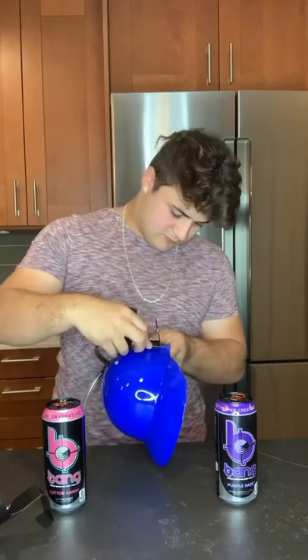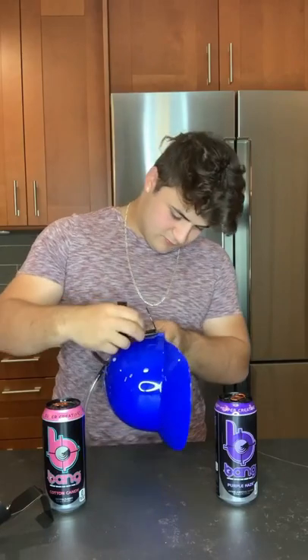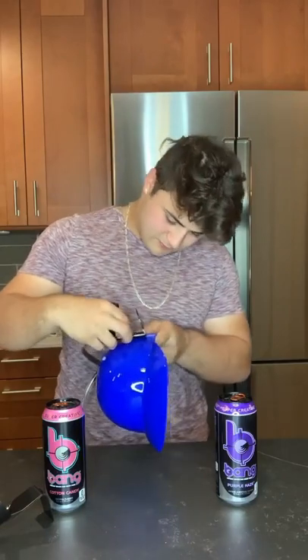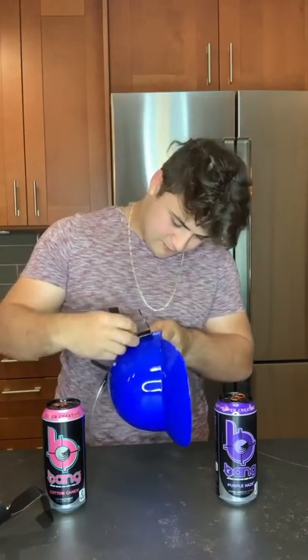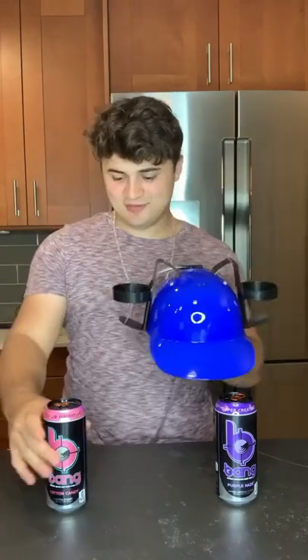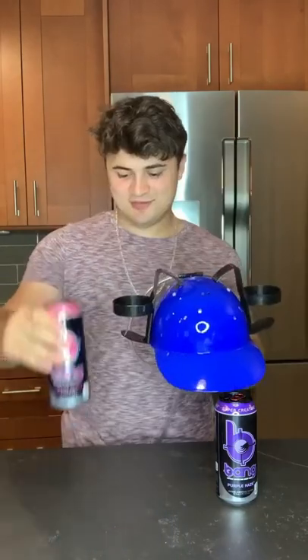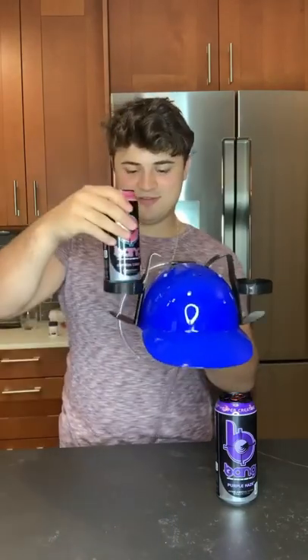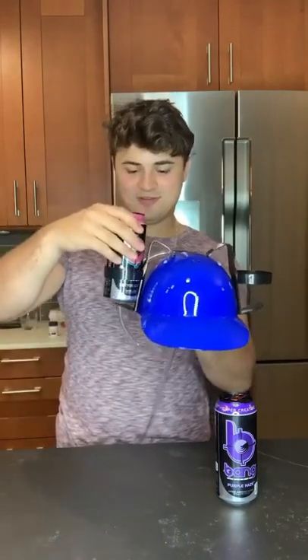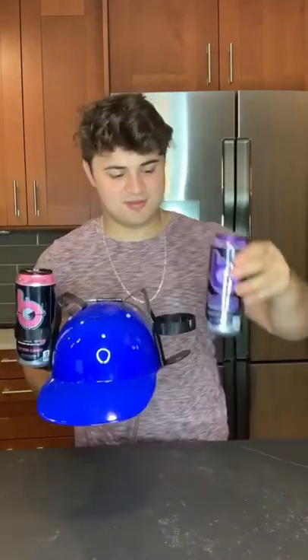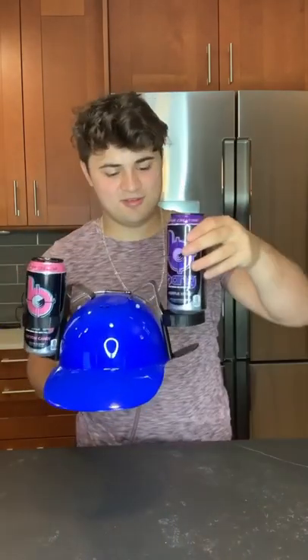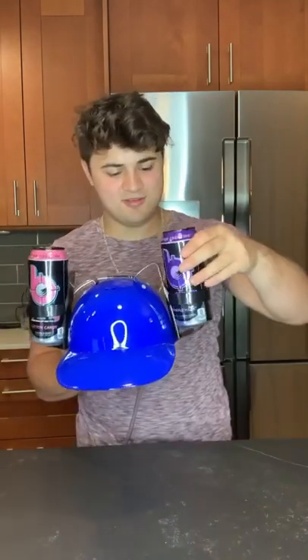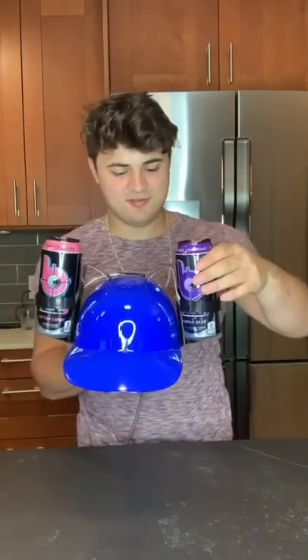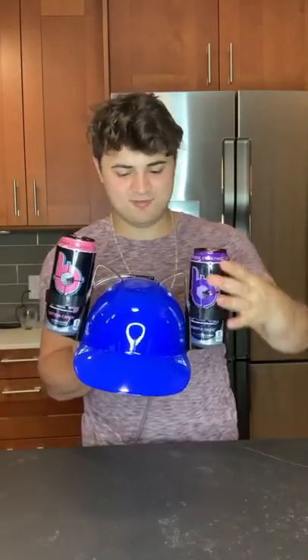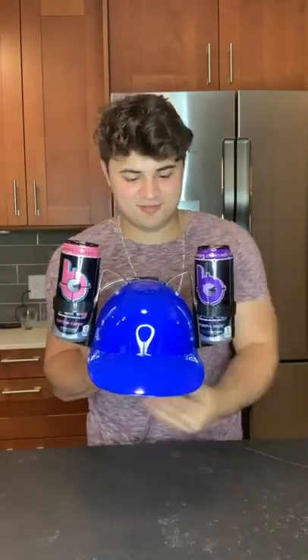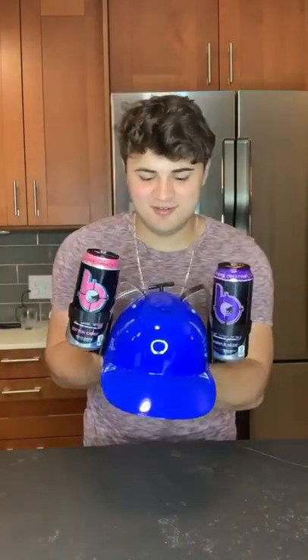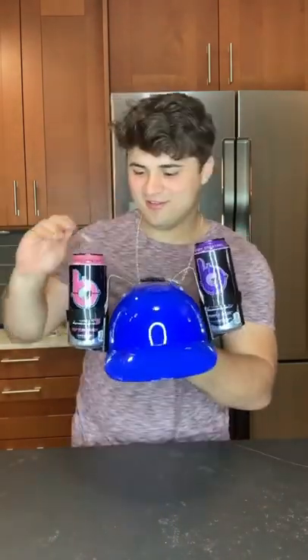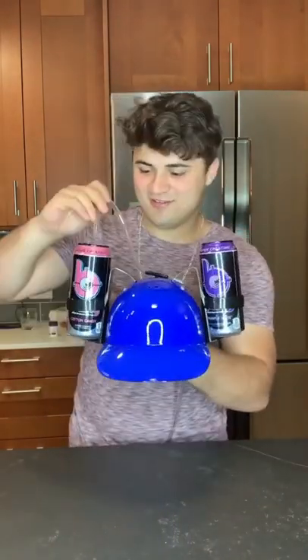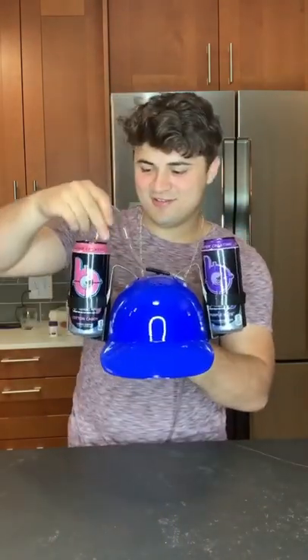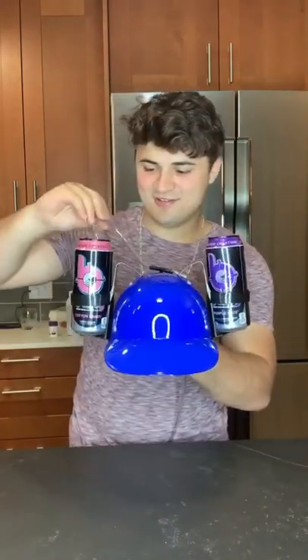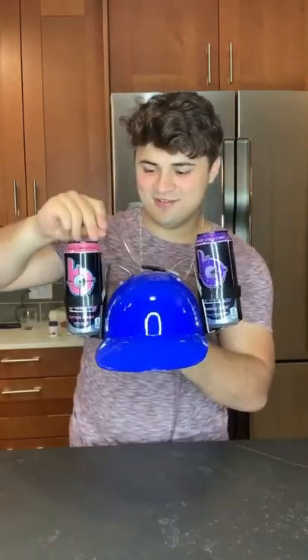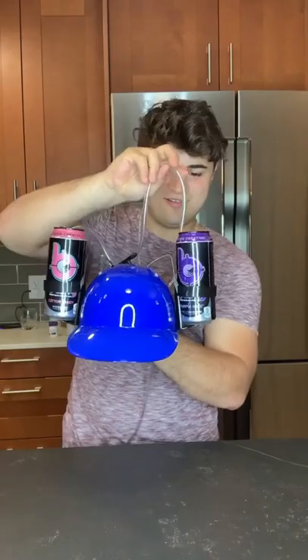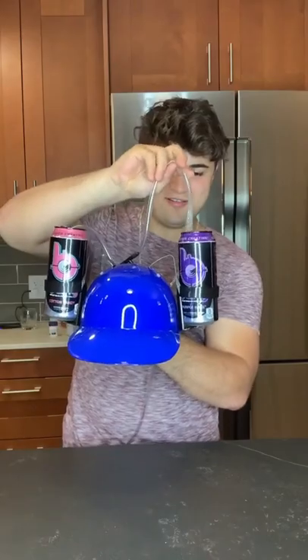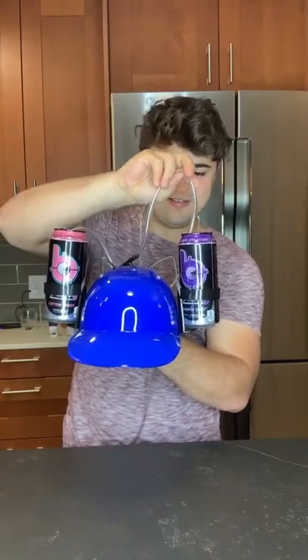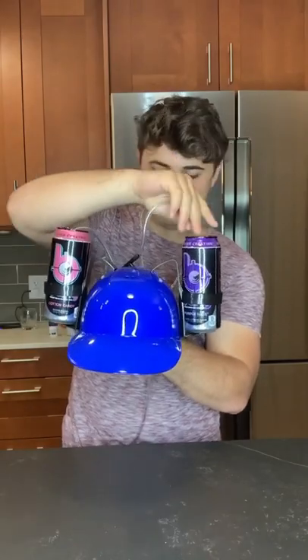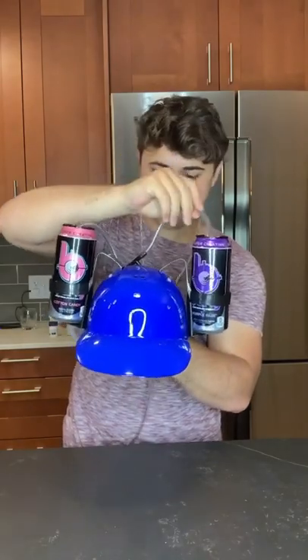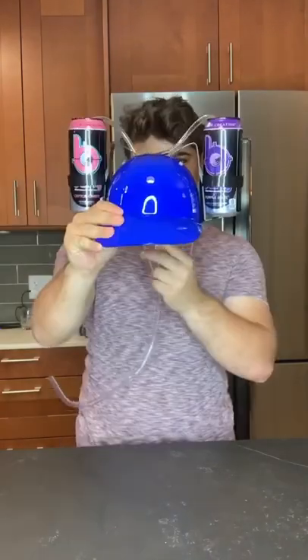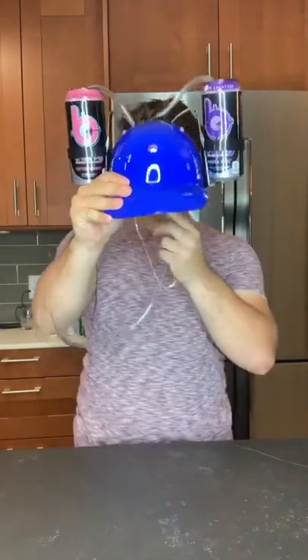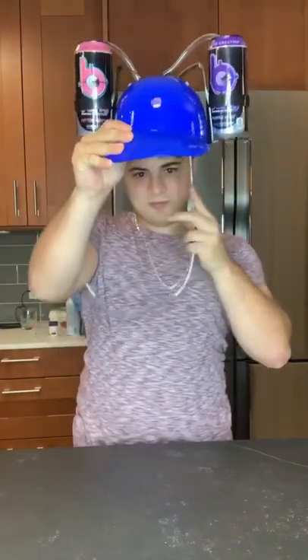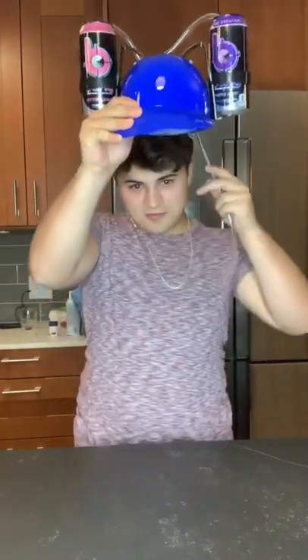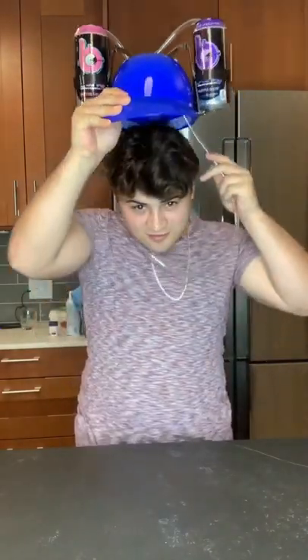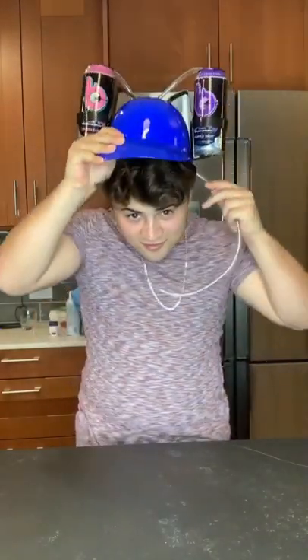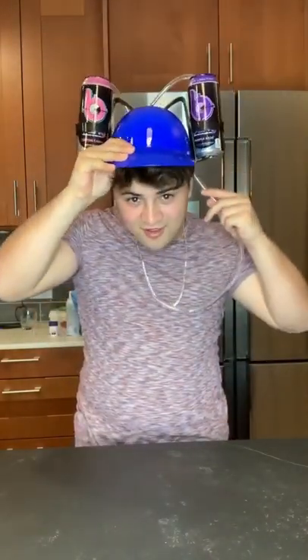There's two cups that snap in on each side of the hat and then you put the cans on top. It was actually pretty heavy. I put the straws on each side and then put it on top of my head.